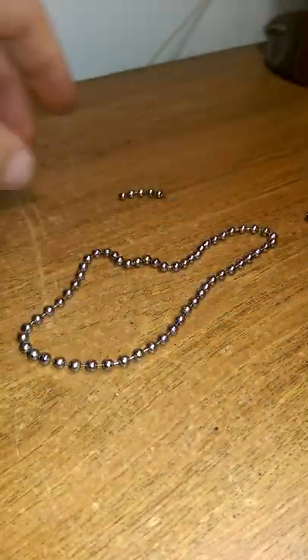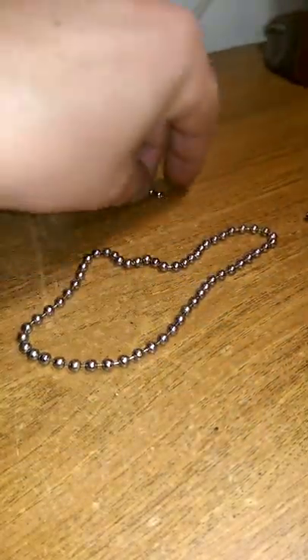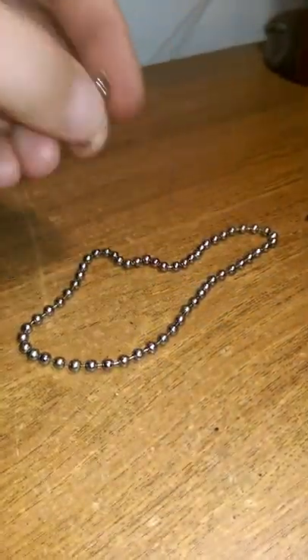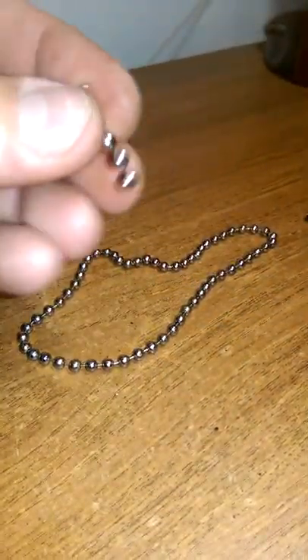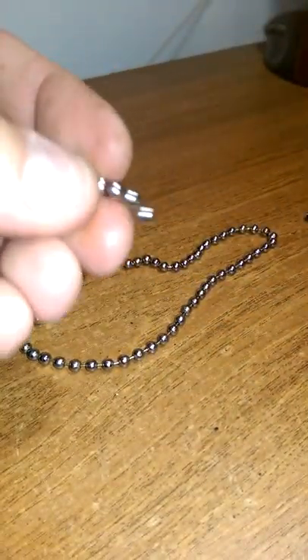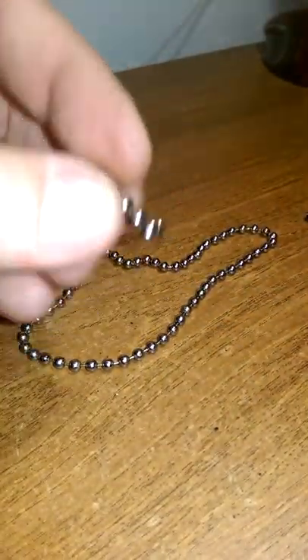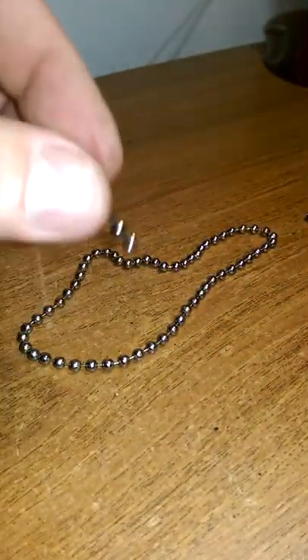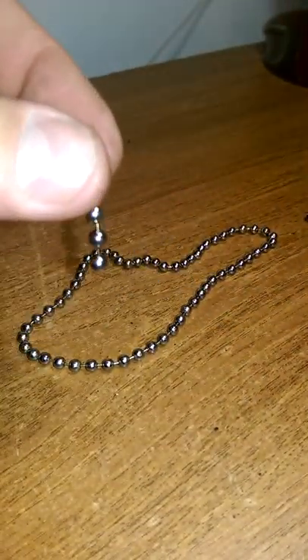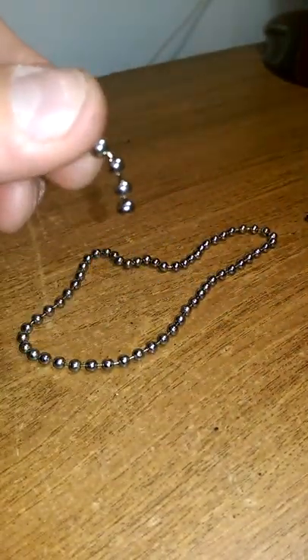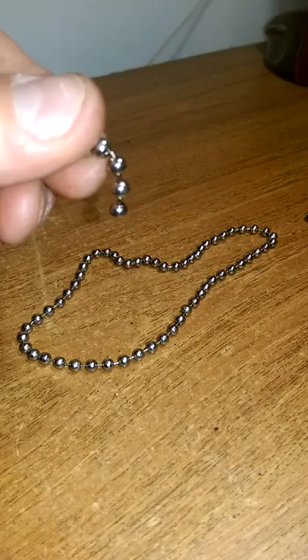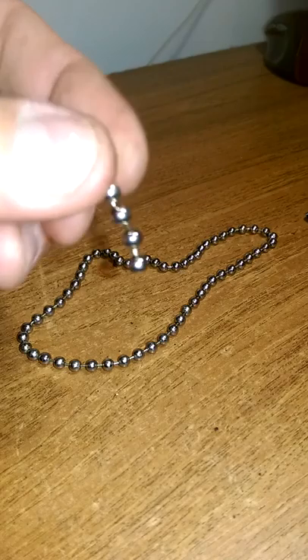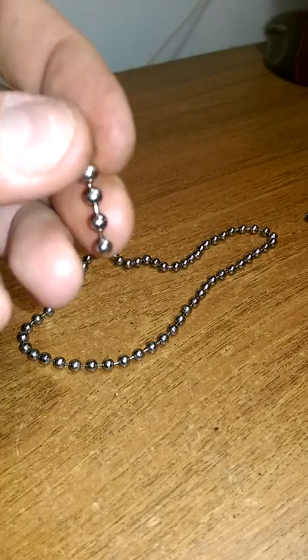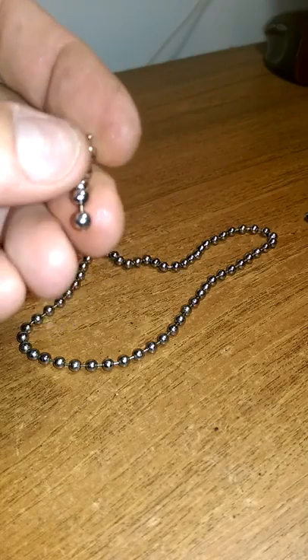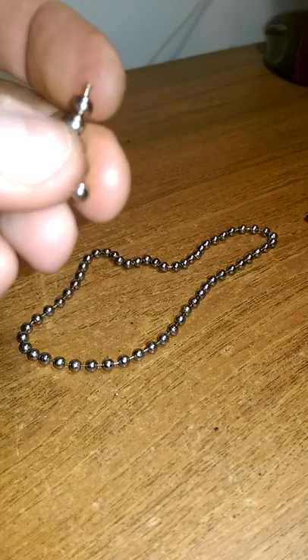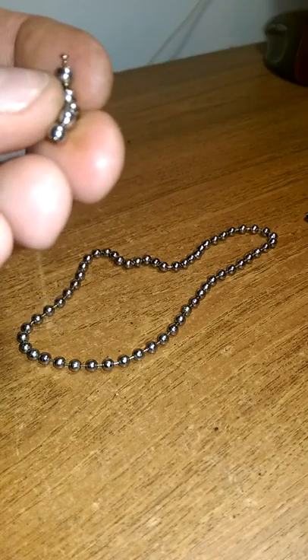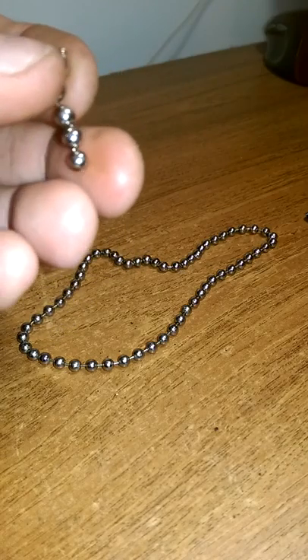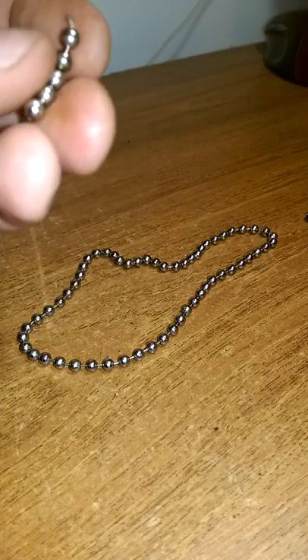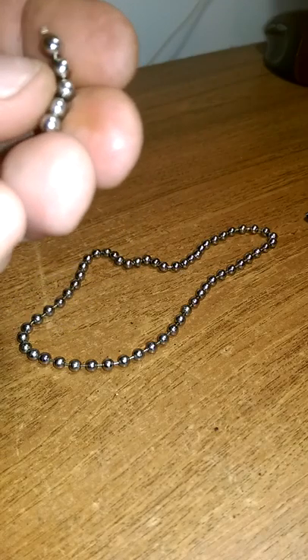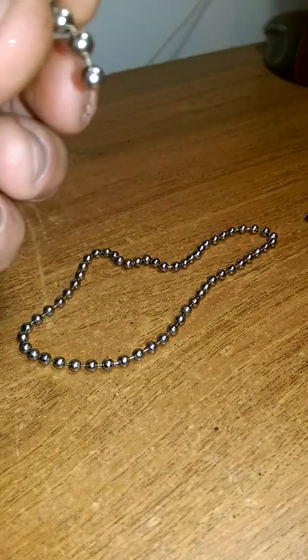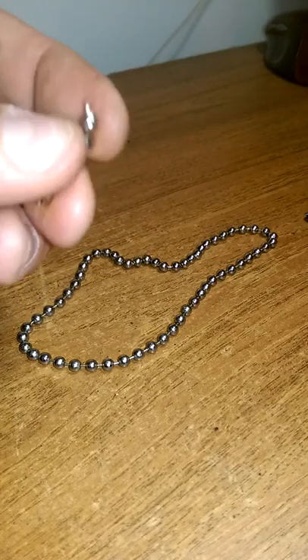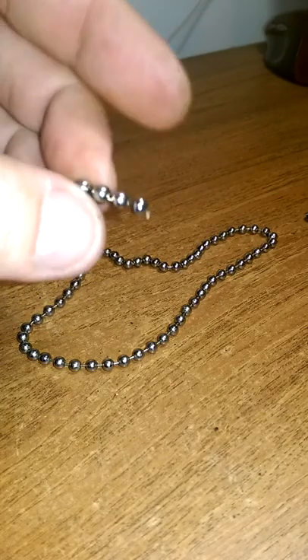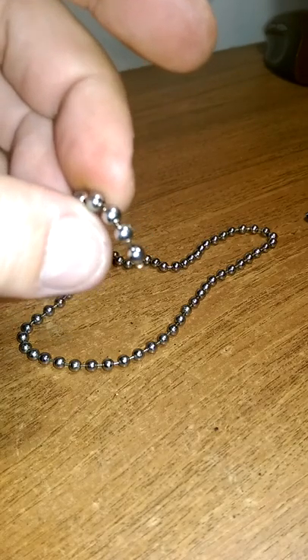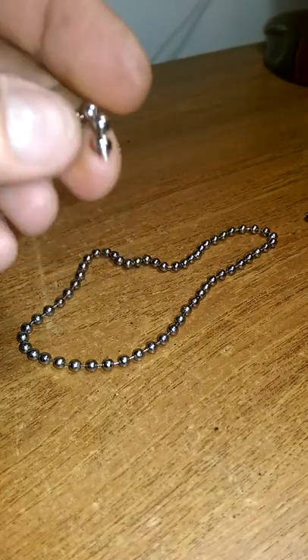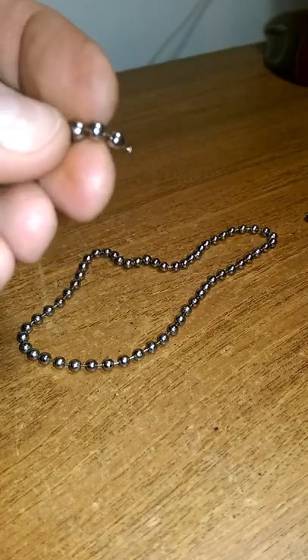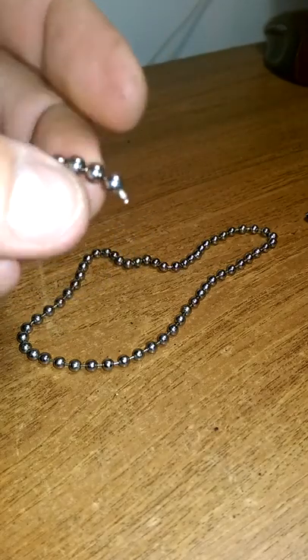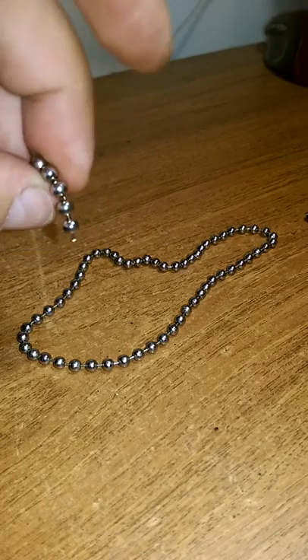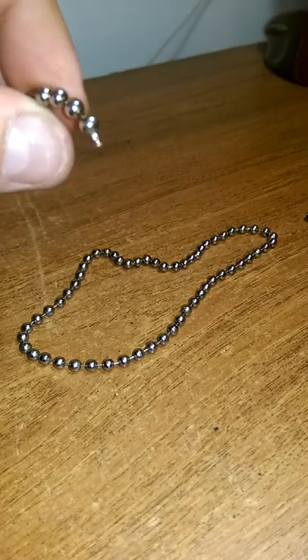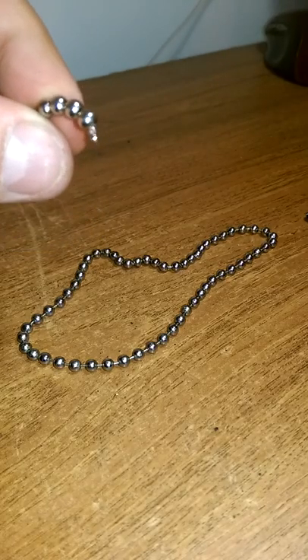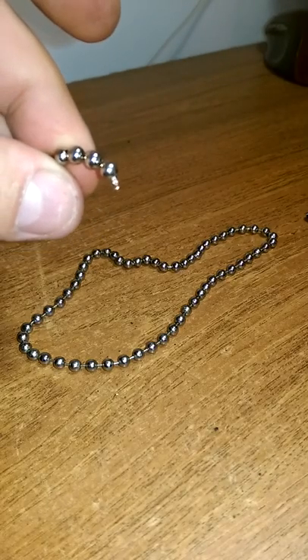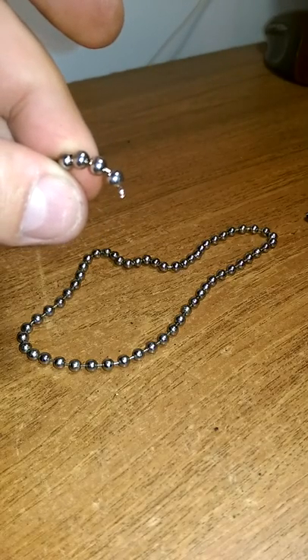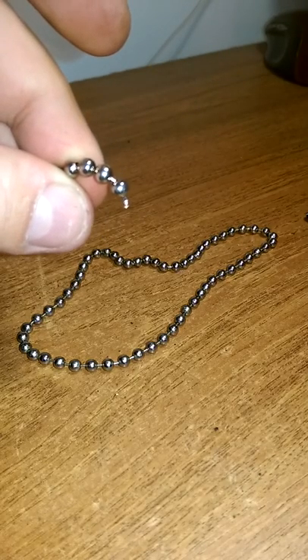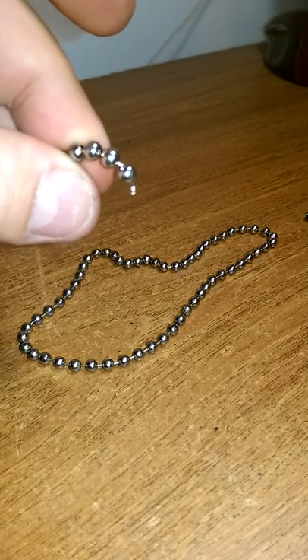Now remember, have a go at the off cut first a few times, and get a couple of nice balls out of it opened up. And then go for your life. Thanks.